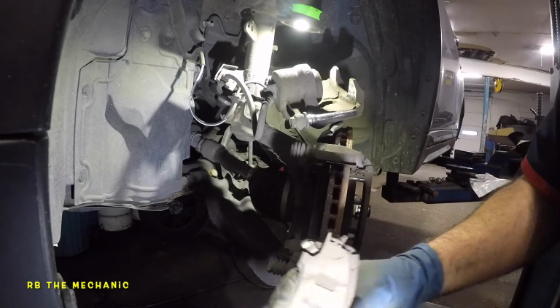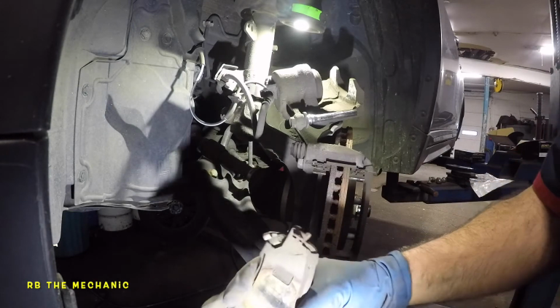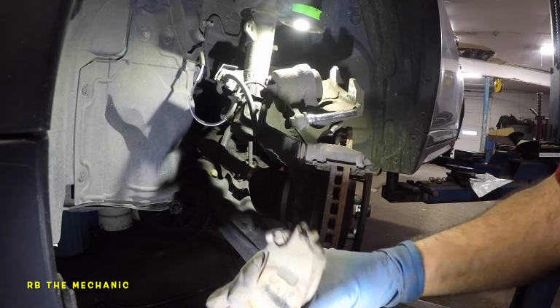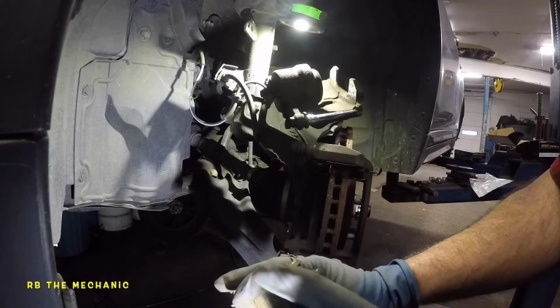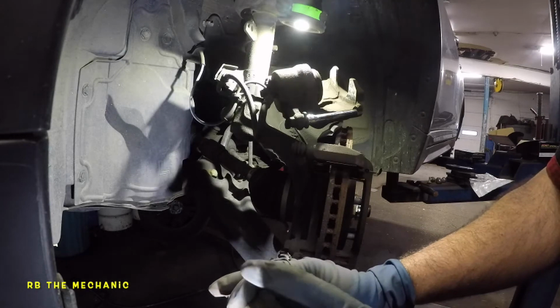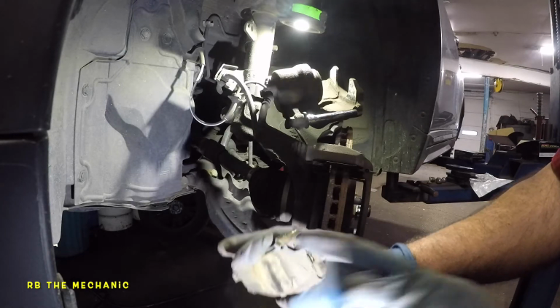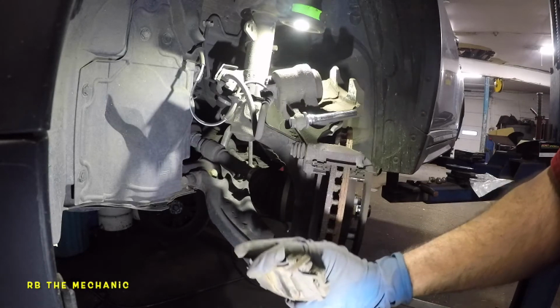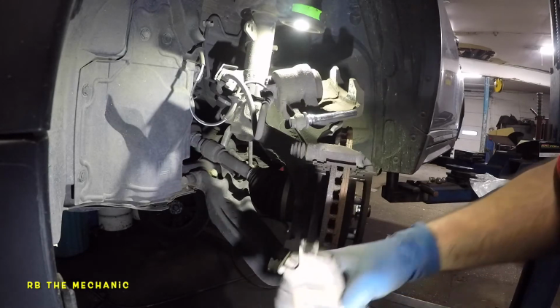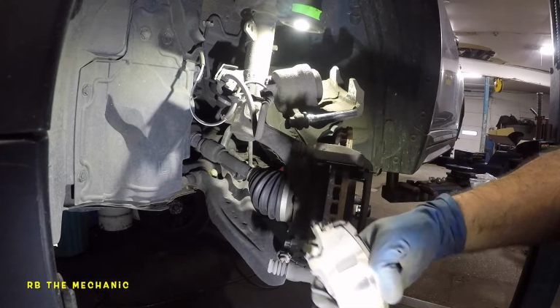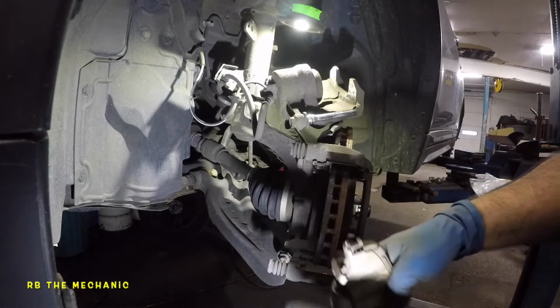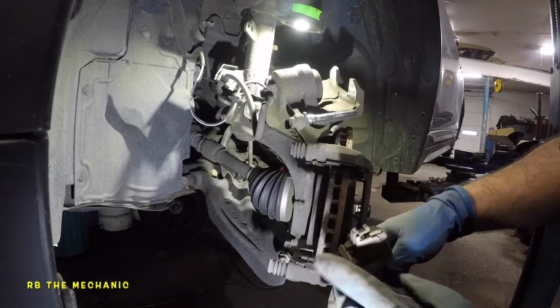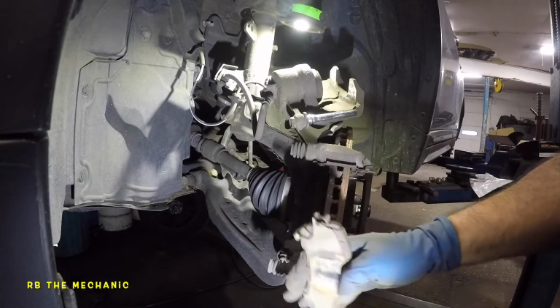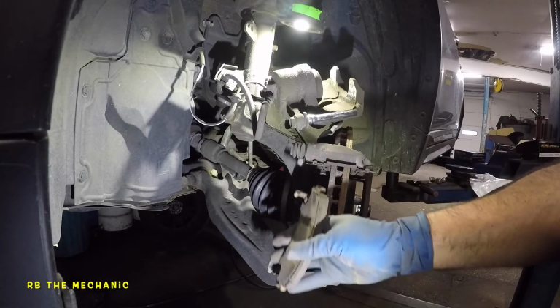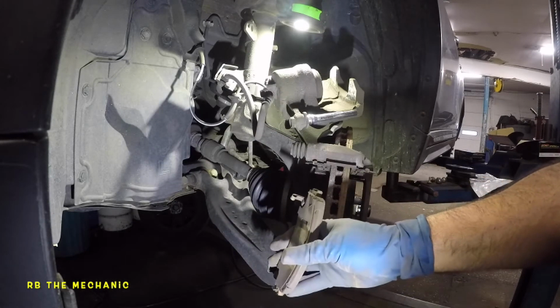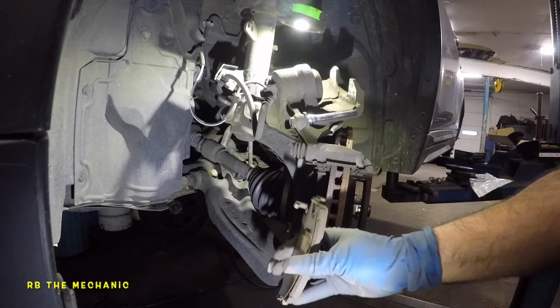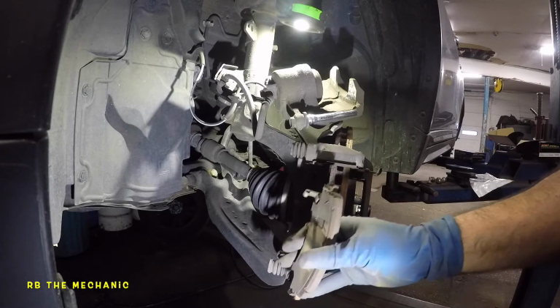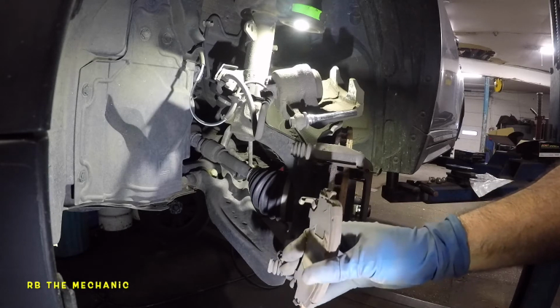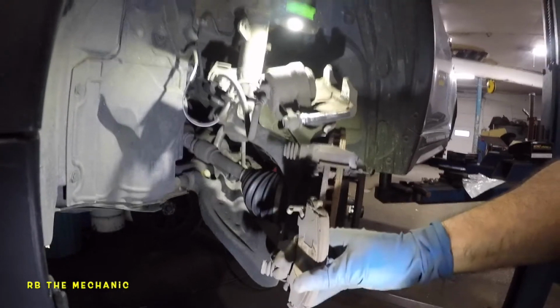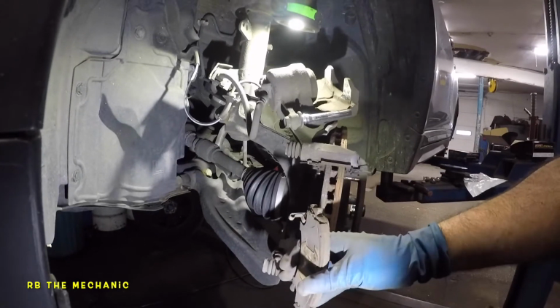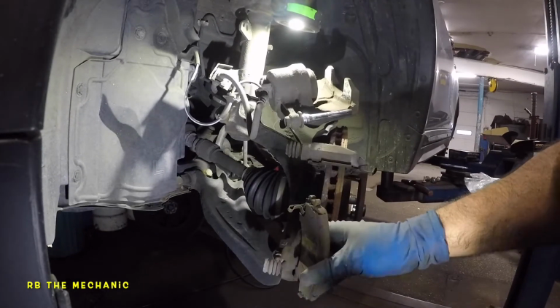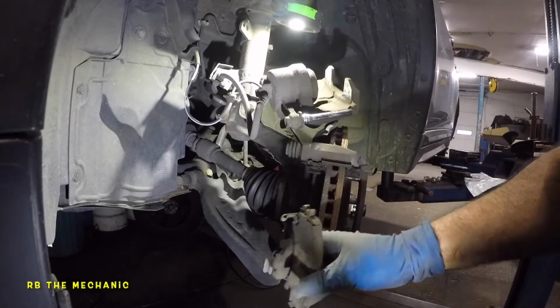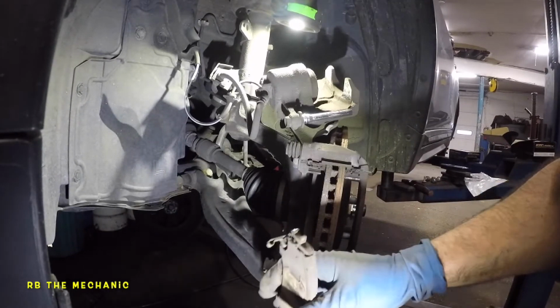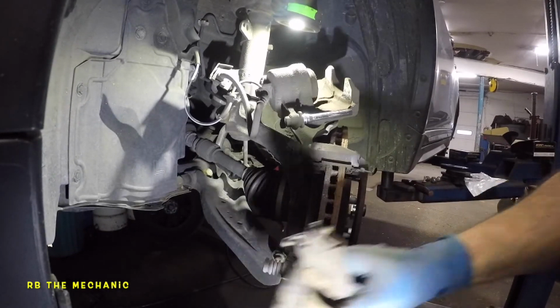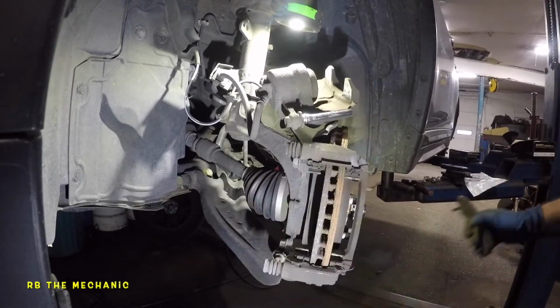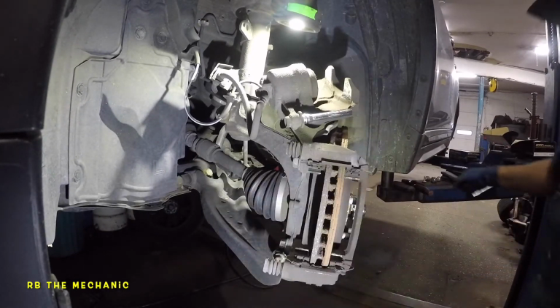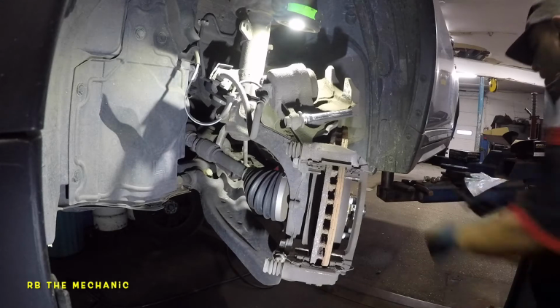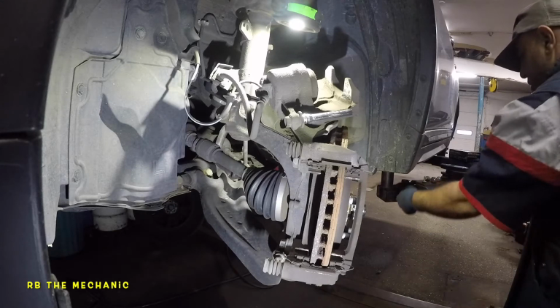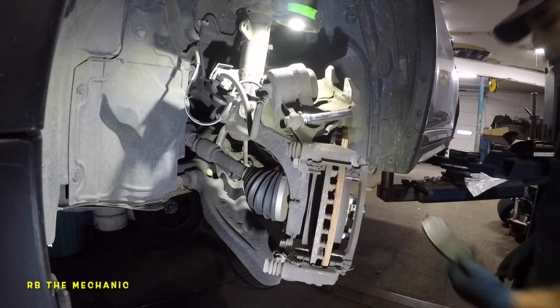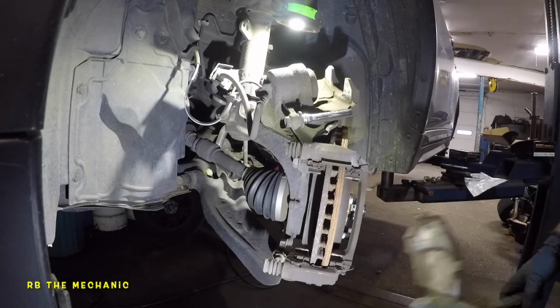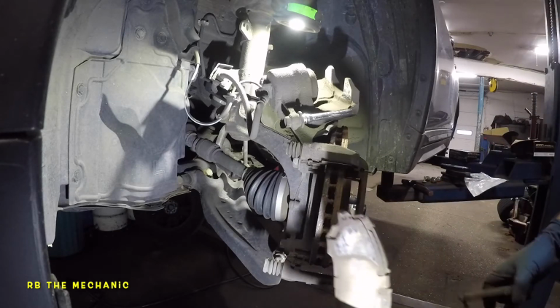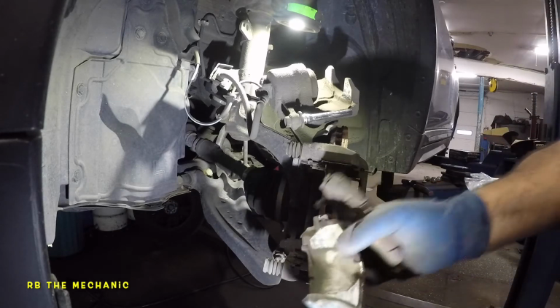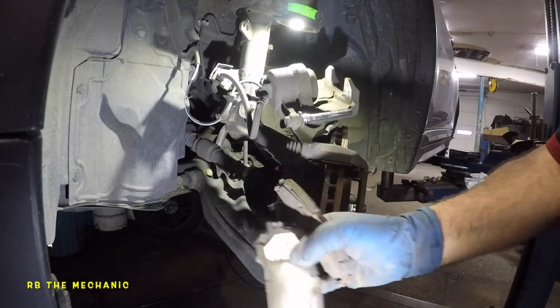Notice the inside brake pad has a brake wear indicator sensor right up on the top. It needs to go back up on the top — not on the bottom, on the top. That's how it goes. On the outside brake pad it does not have that sensor.